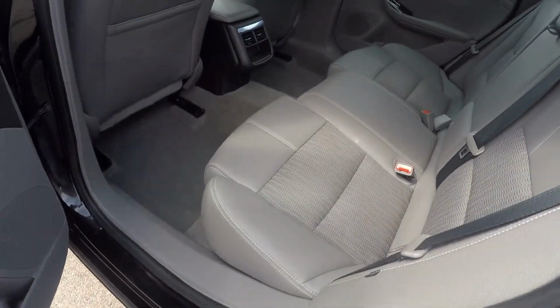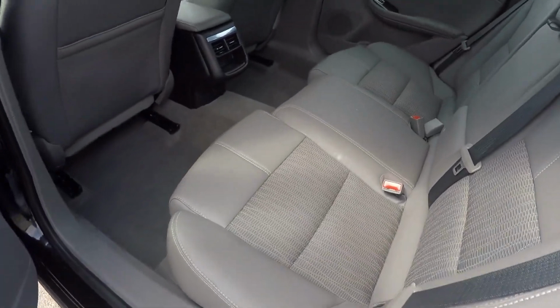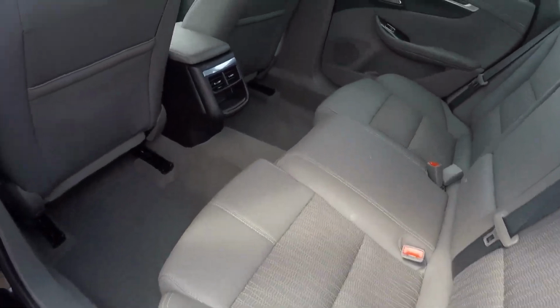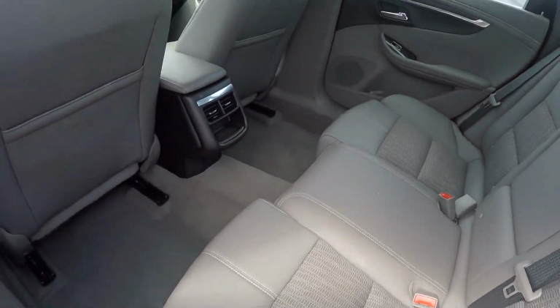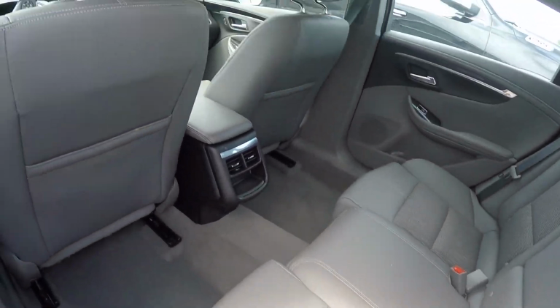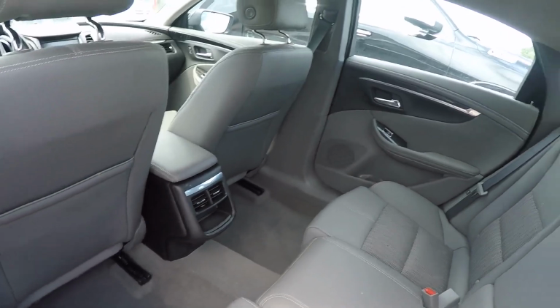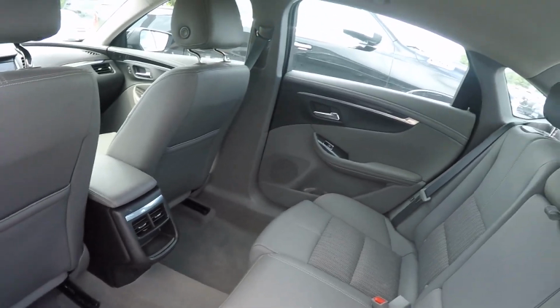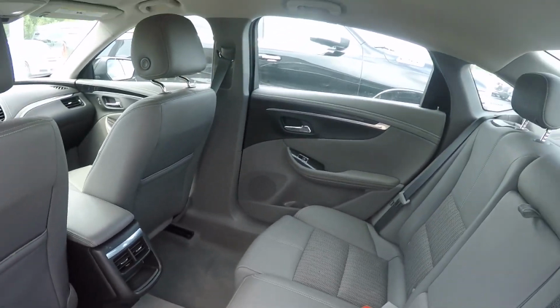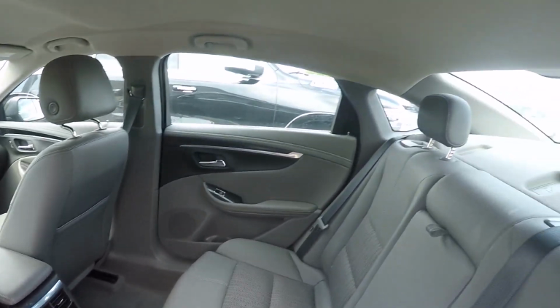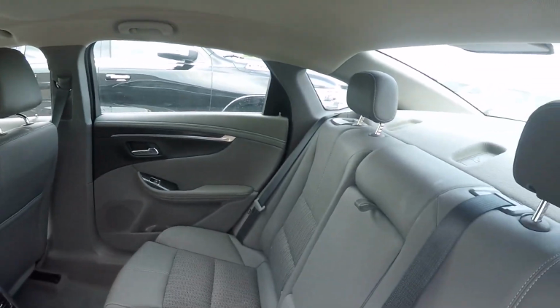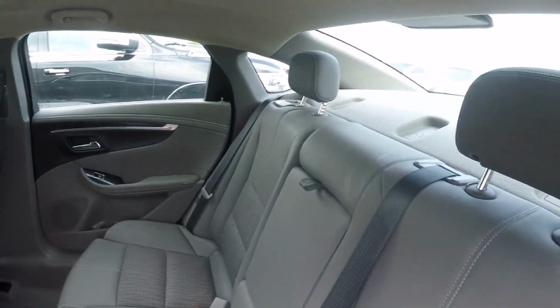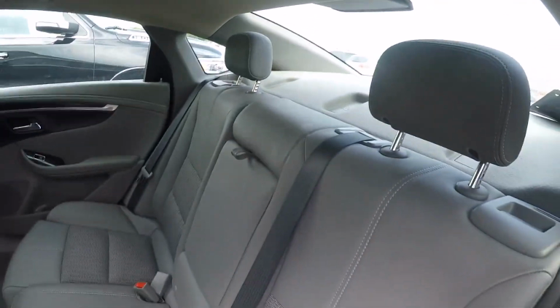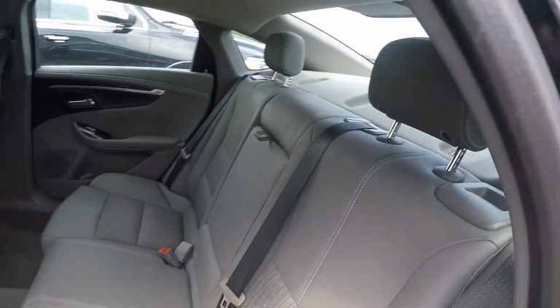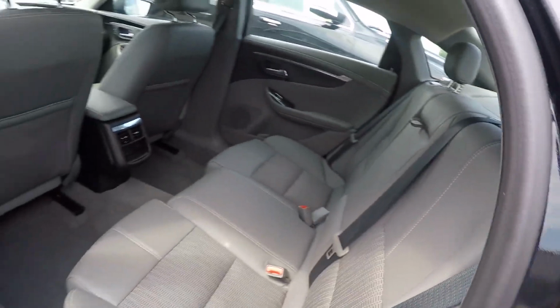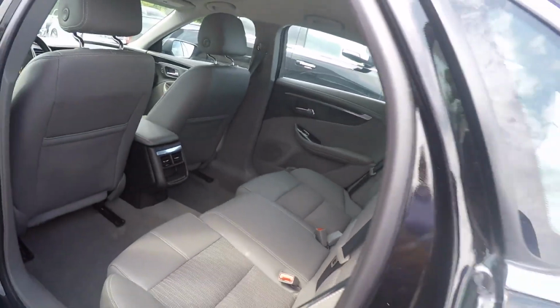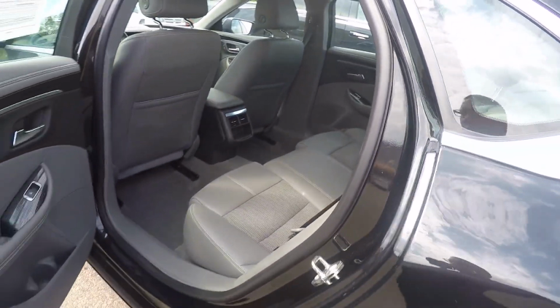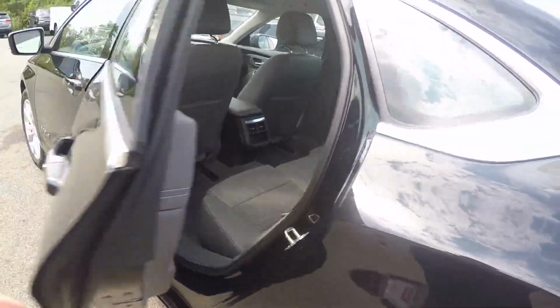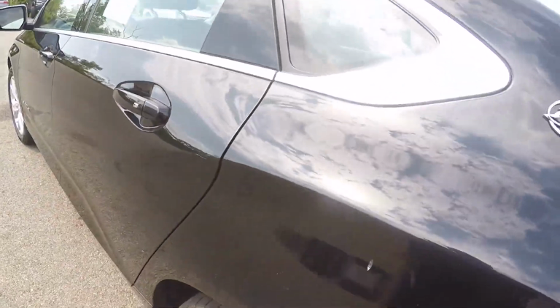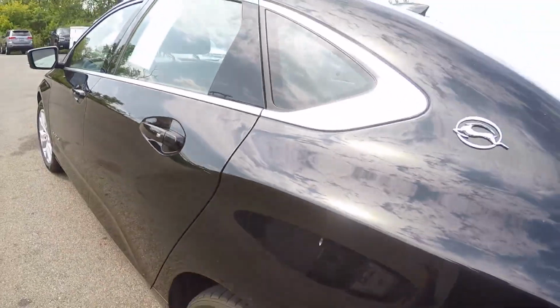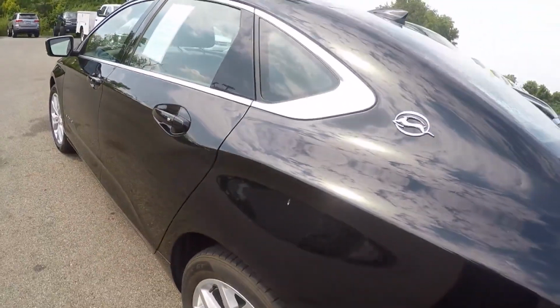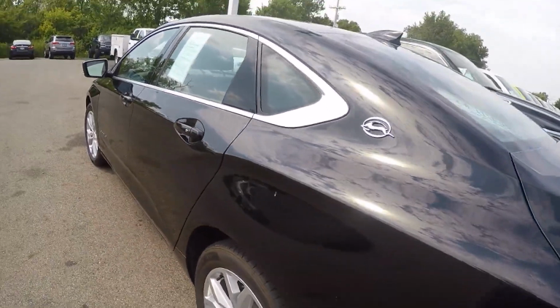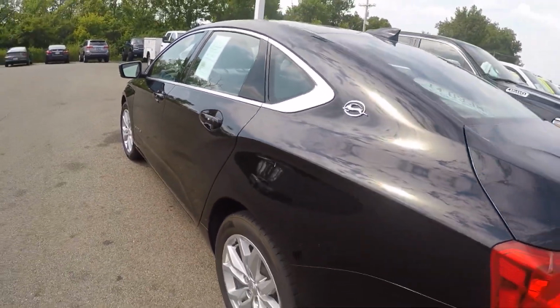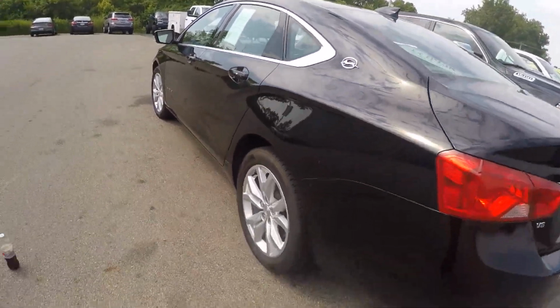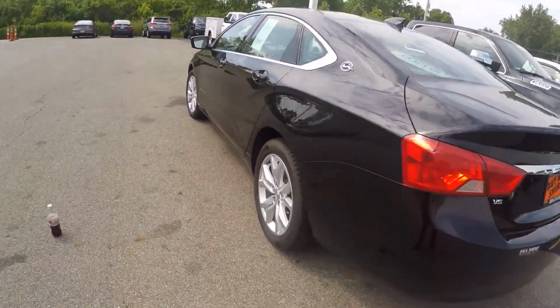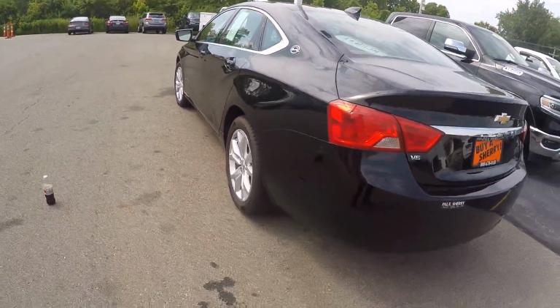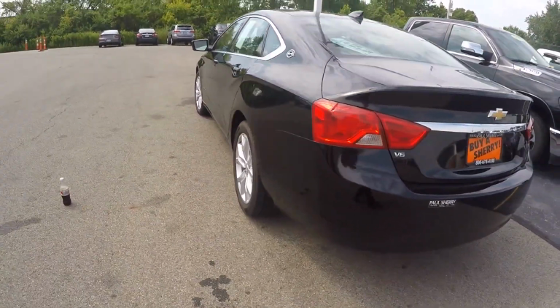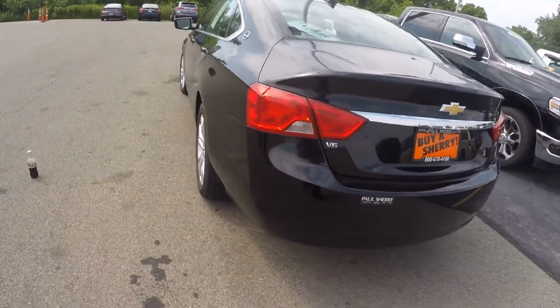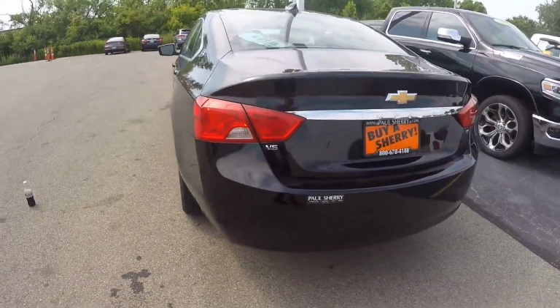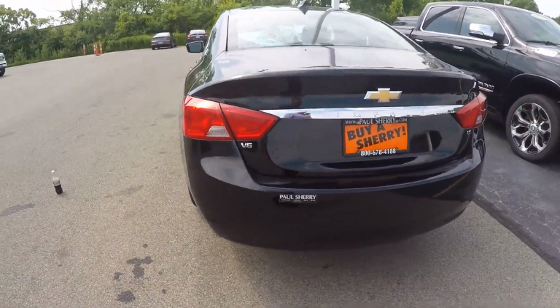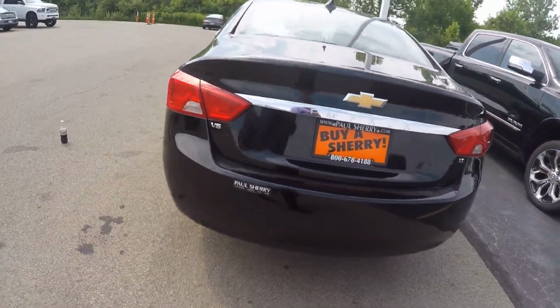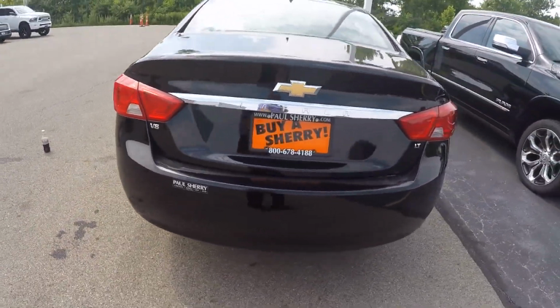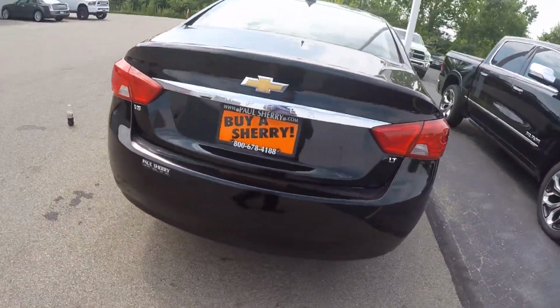Plenty of room in these cars — nice comfortable little full-size sedan. Body's in good shape; I don't see any dings or dents.